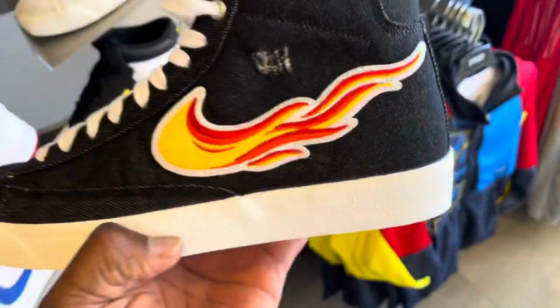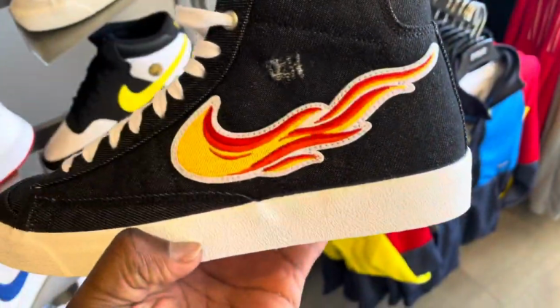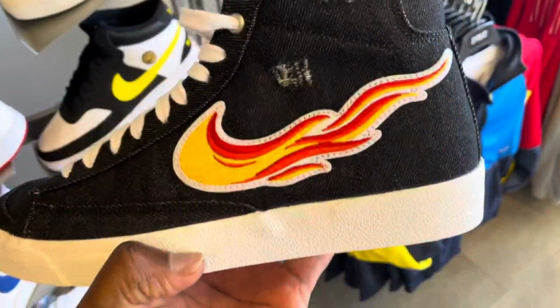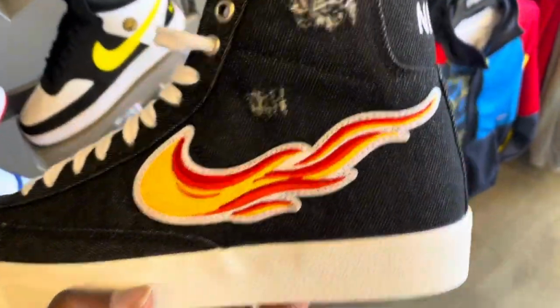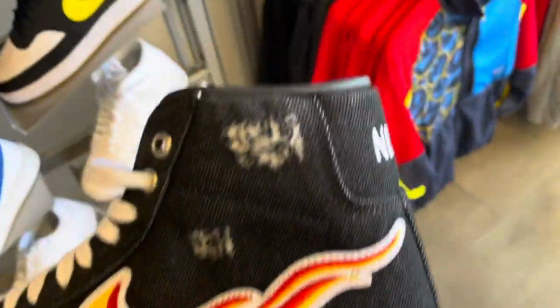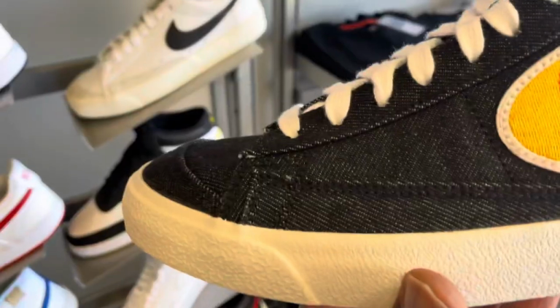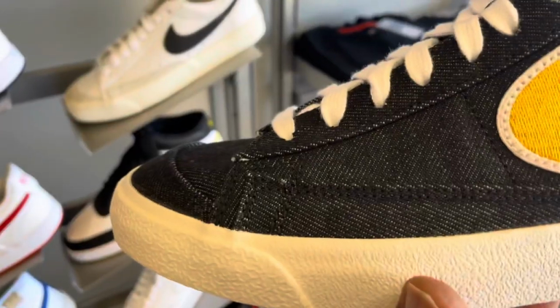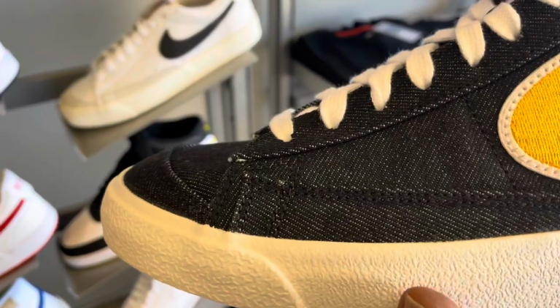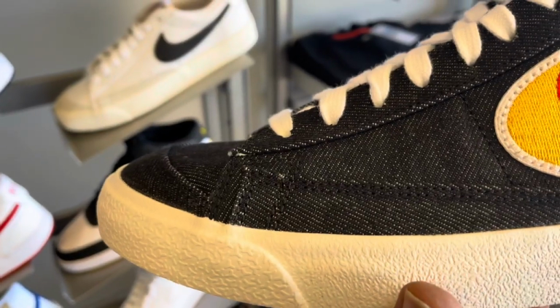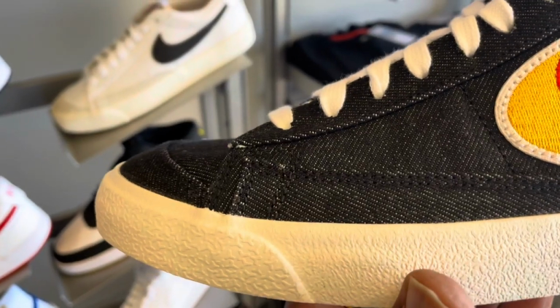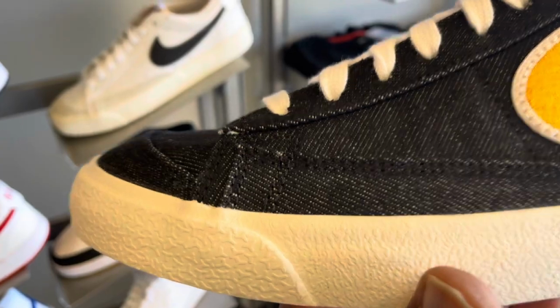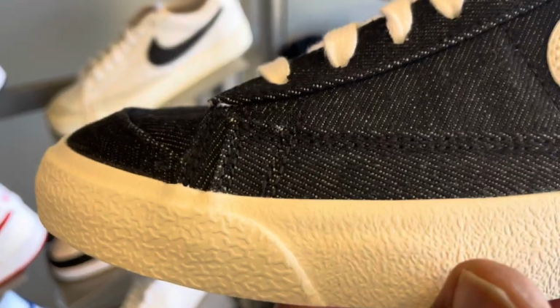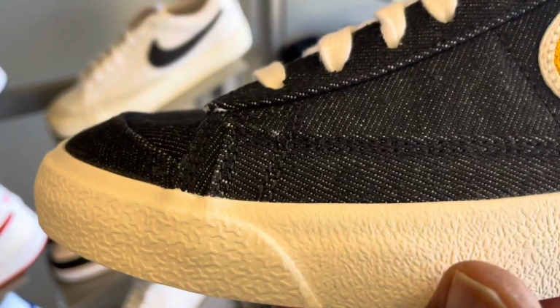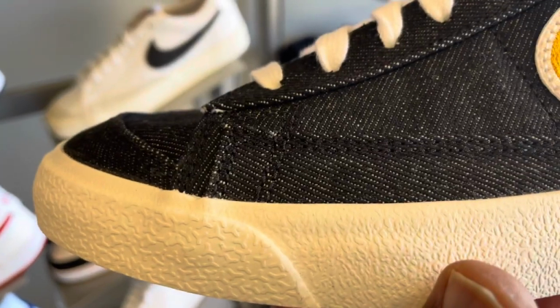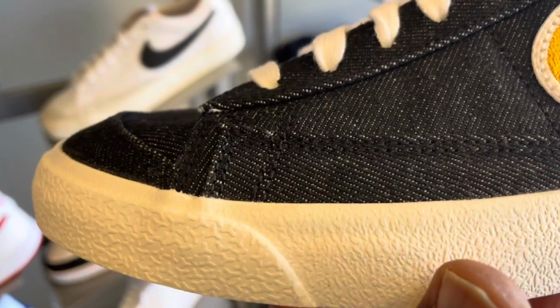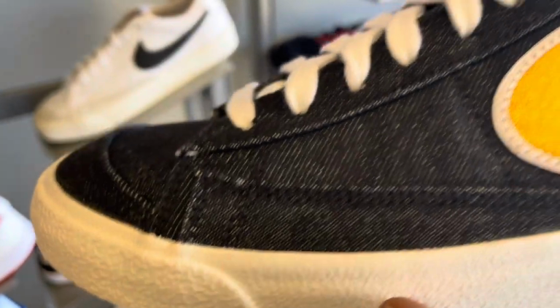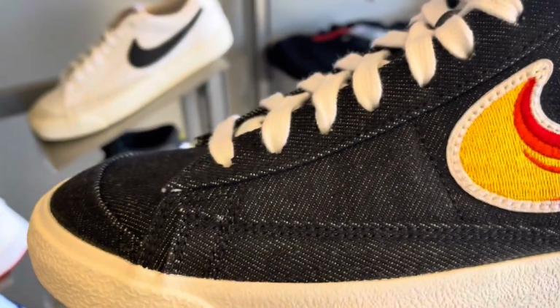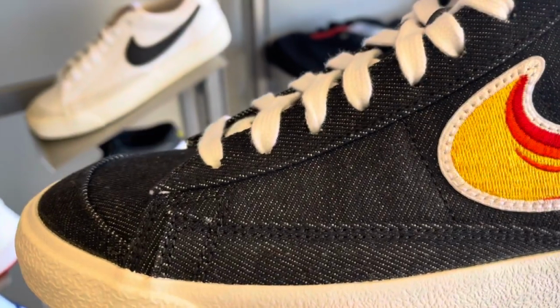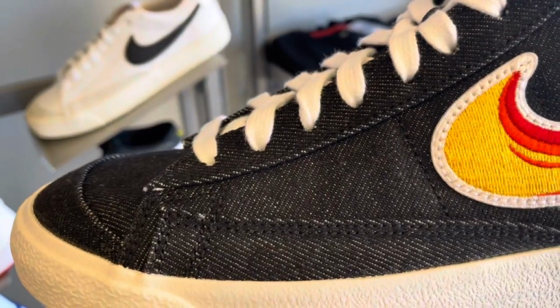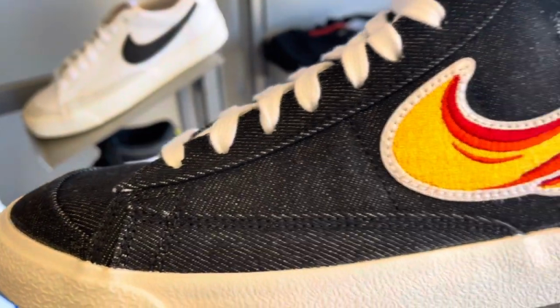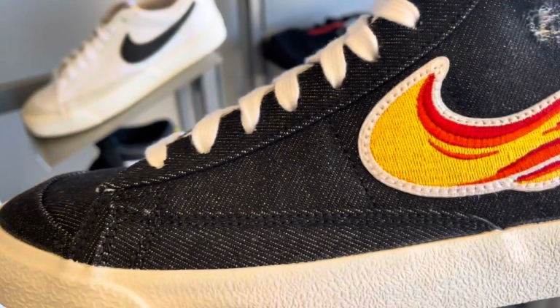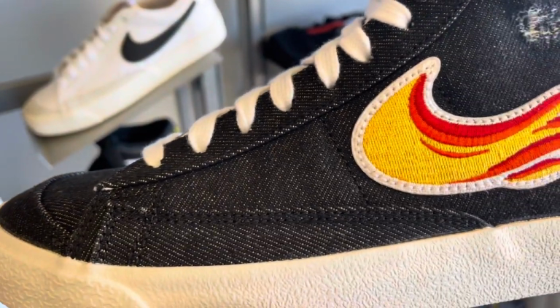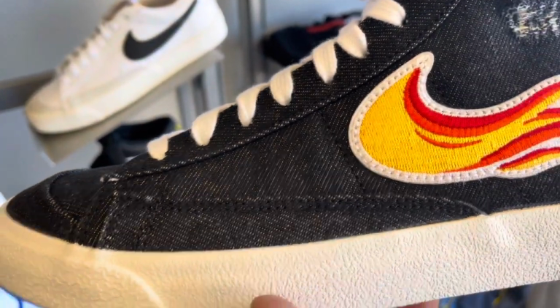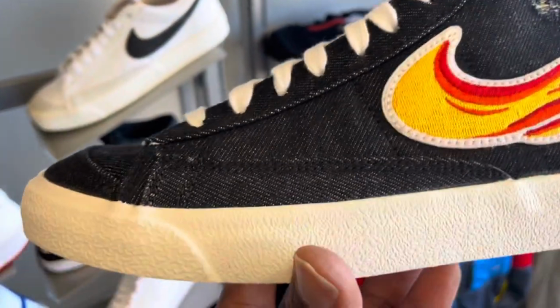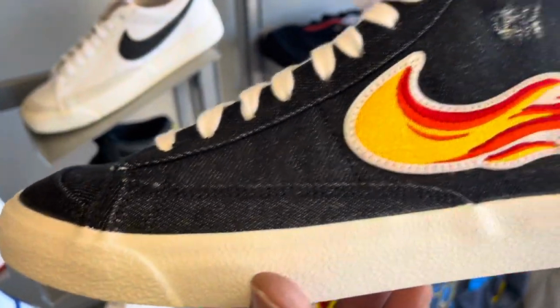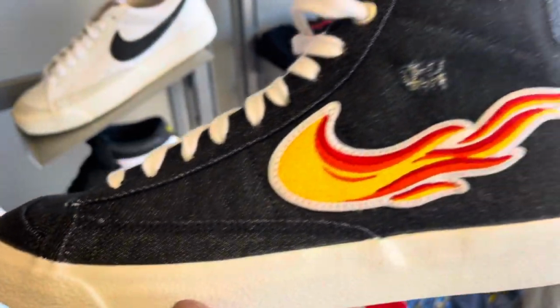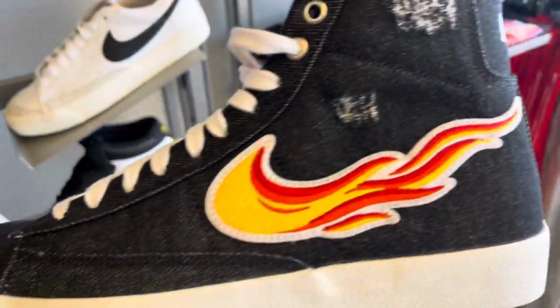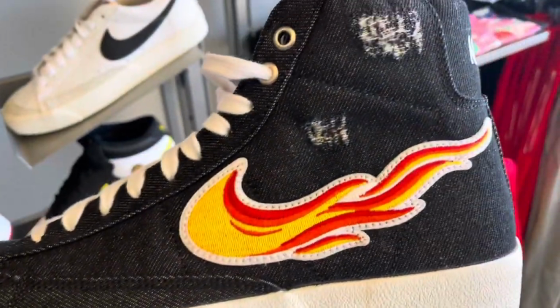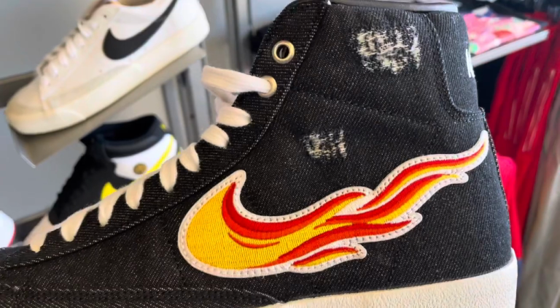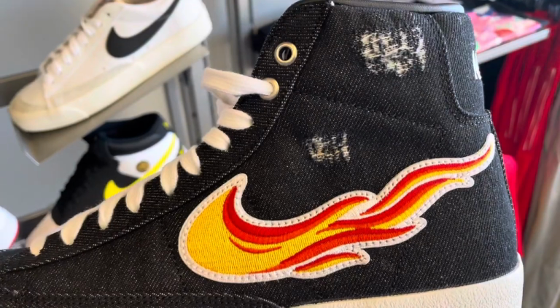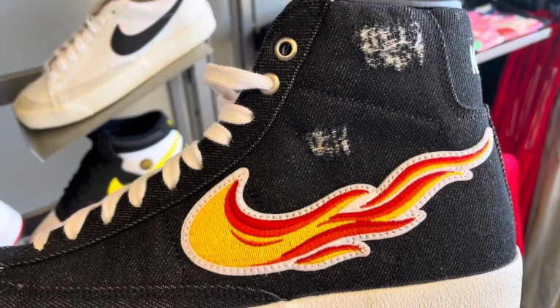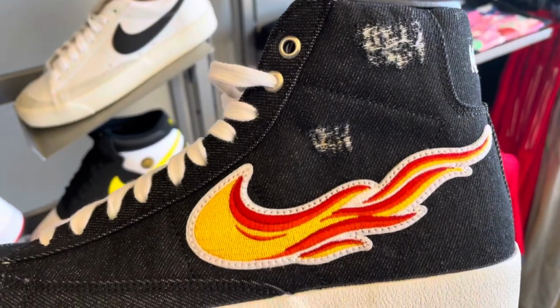The shoe comes in at about $110. It's a great looking shoe, feels good — I just could not keep my eyes away from it. If you want to grab it, I'll have a link for you in the description.